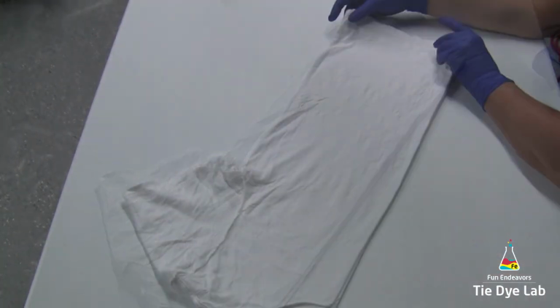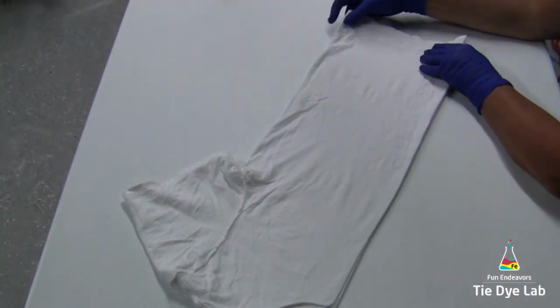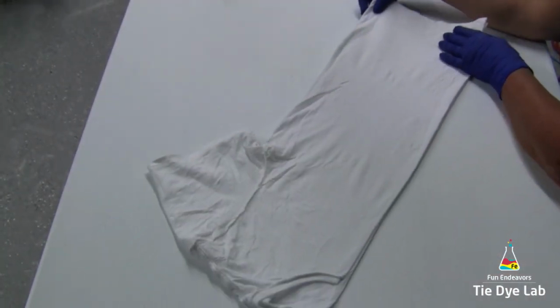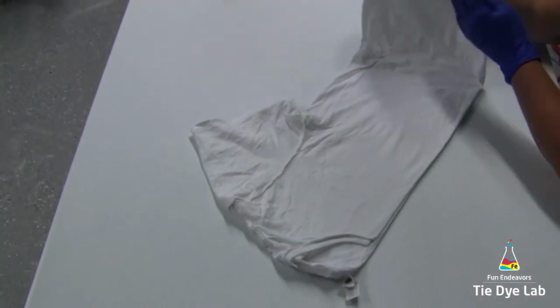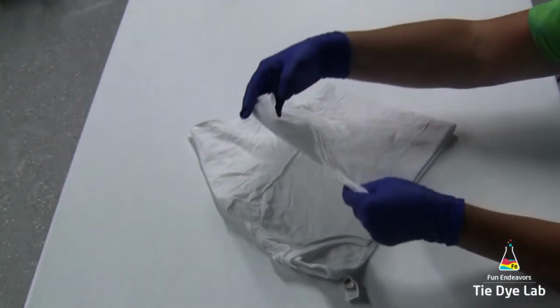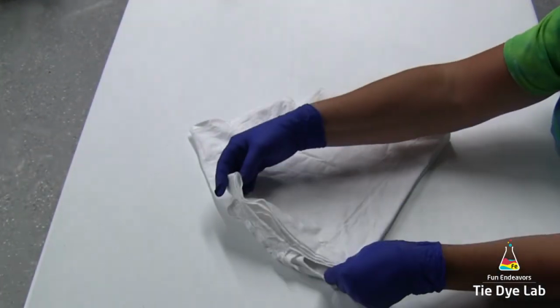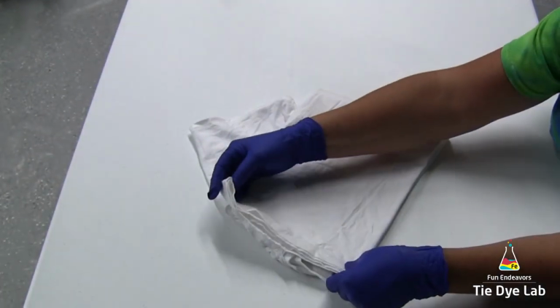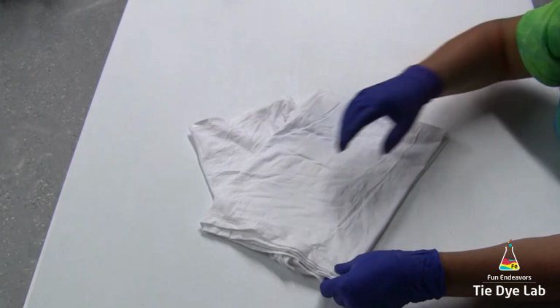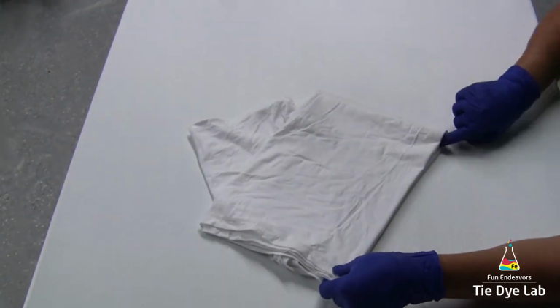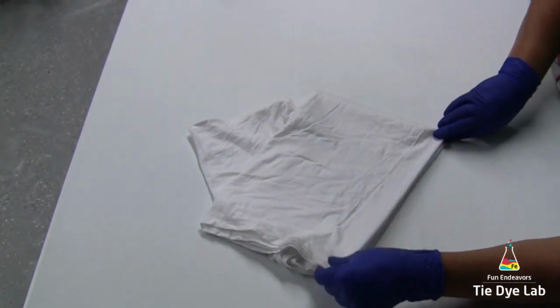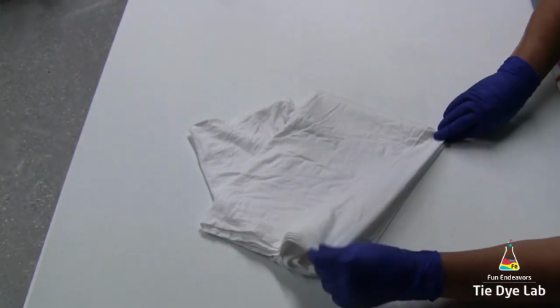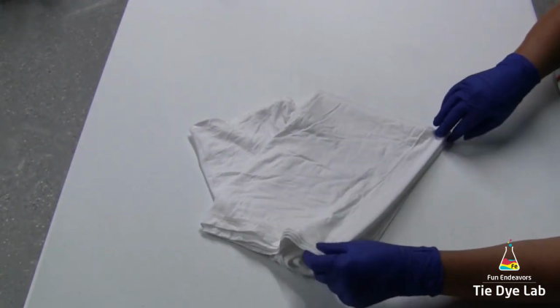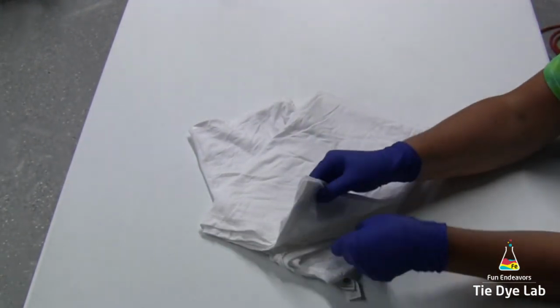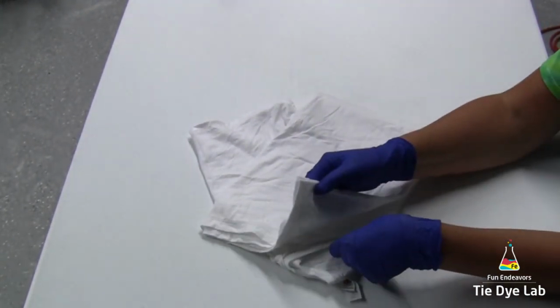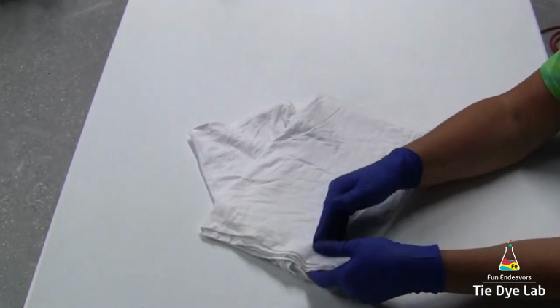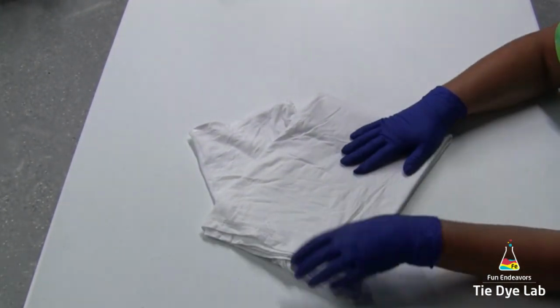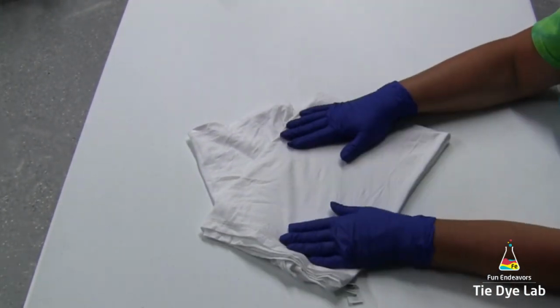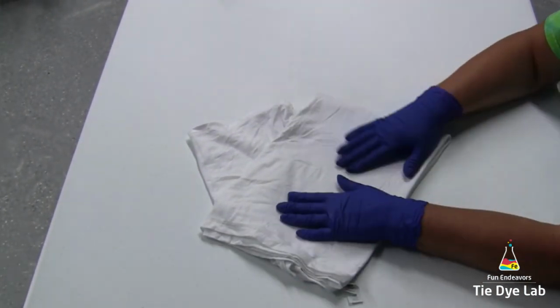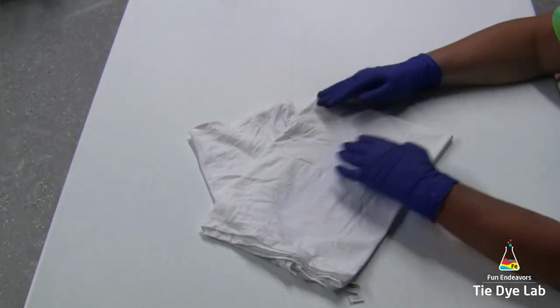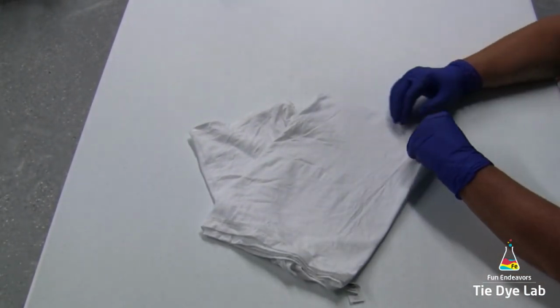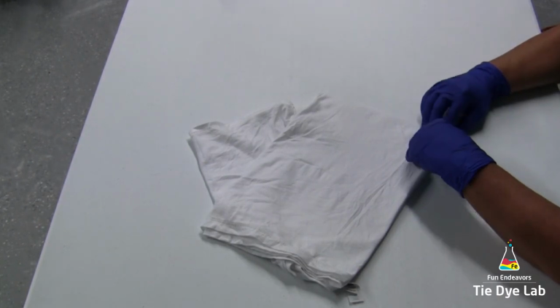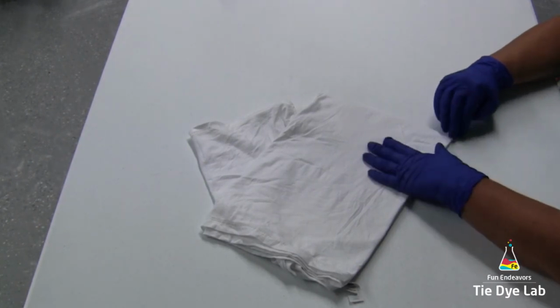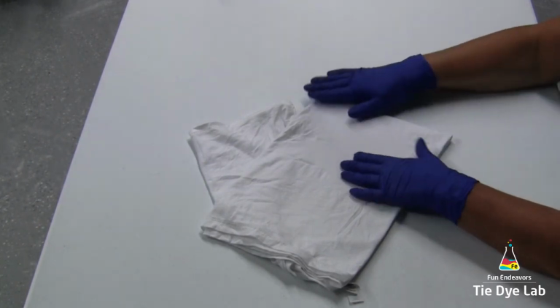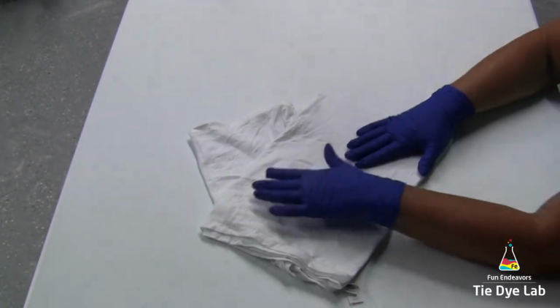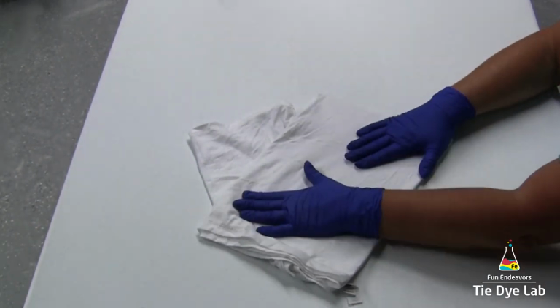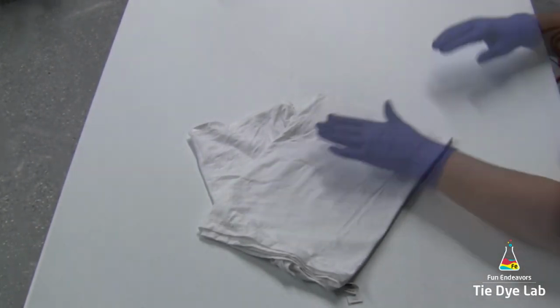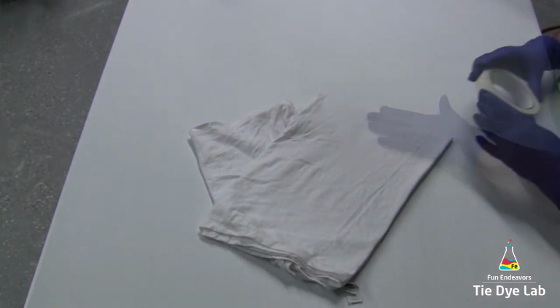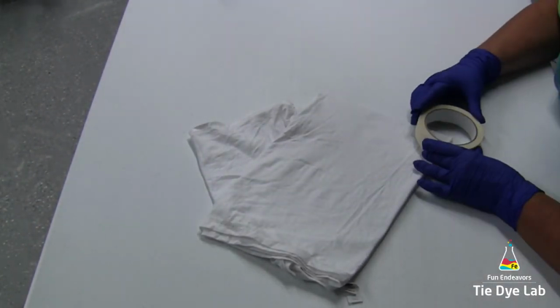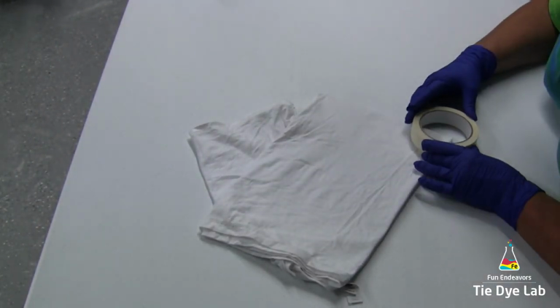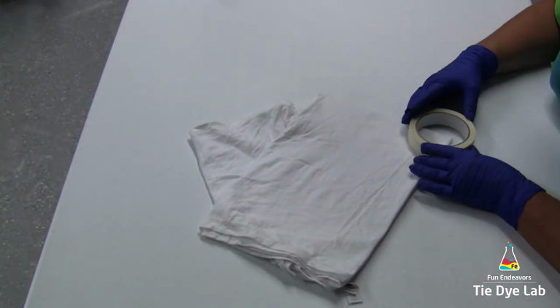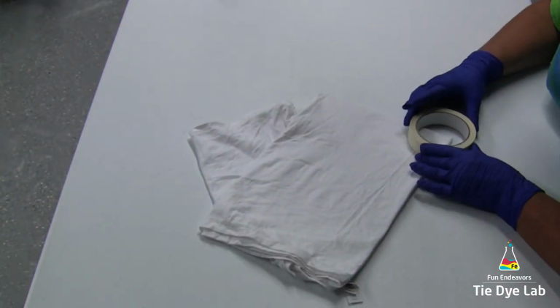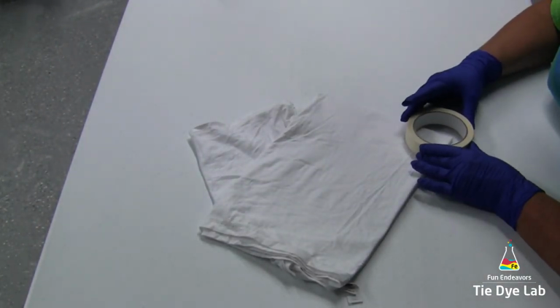I'm going to fold my shirt in half again. I'm going to take the bottom of my shirt and fold it up to the neck area of my shirt. I'm going to smooth out any of the wrinkles and try to make it as smooth as possible.